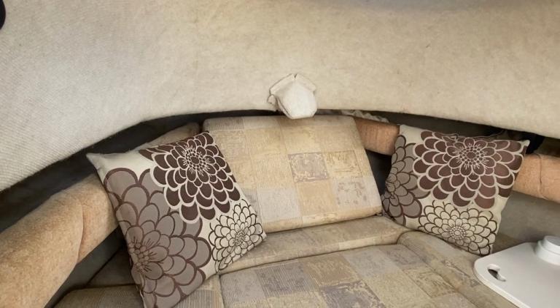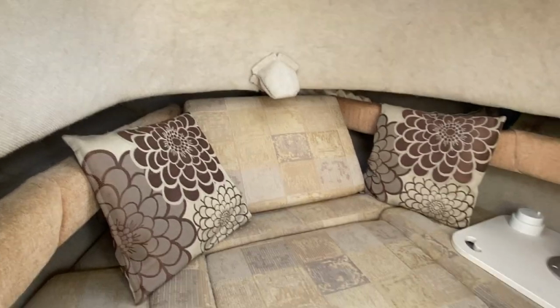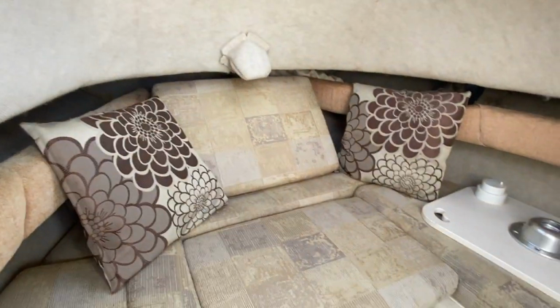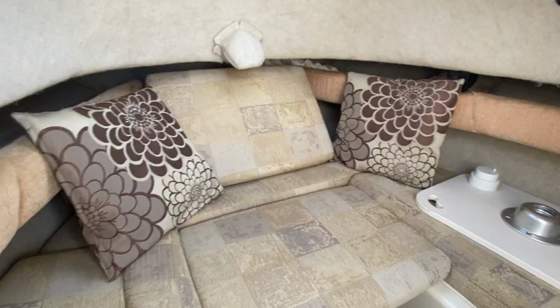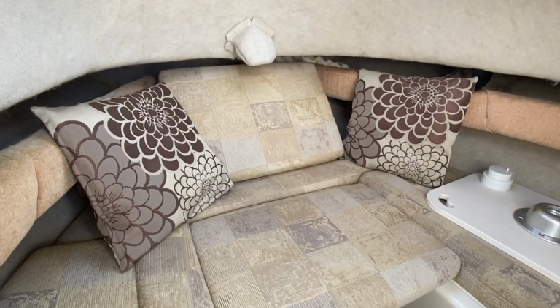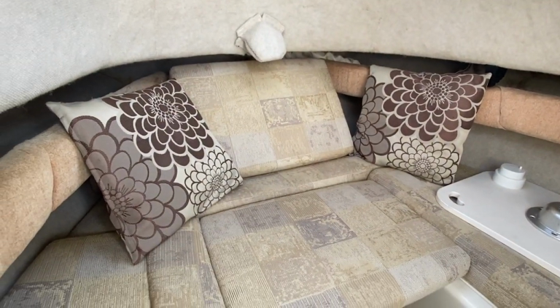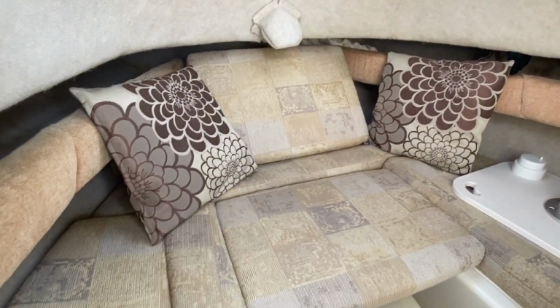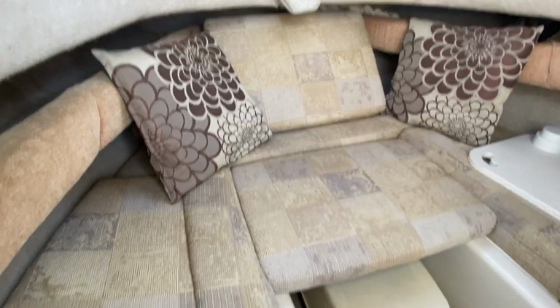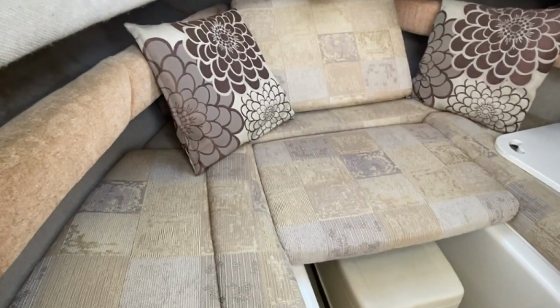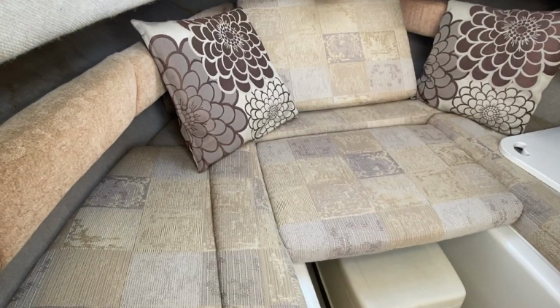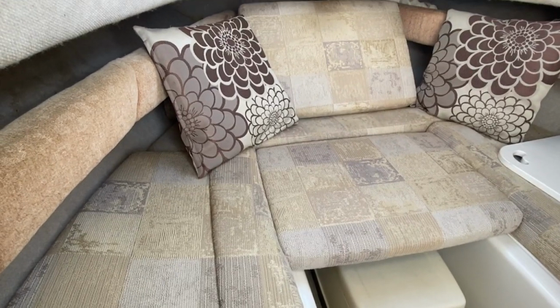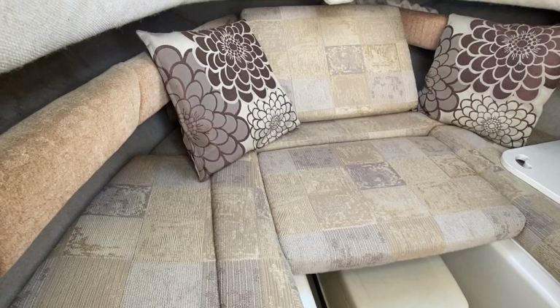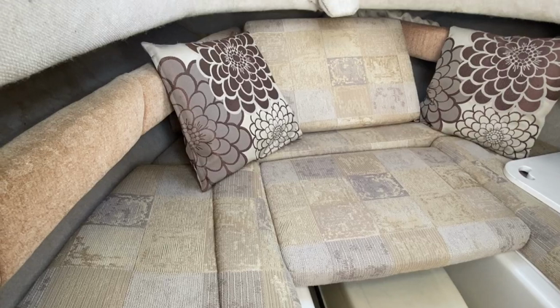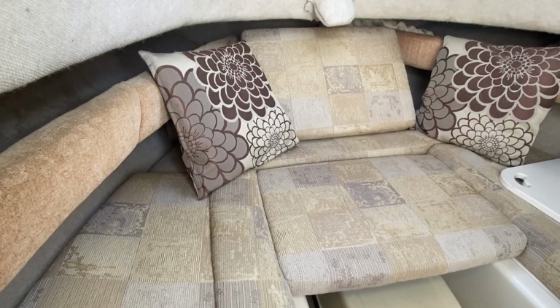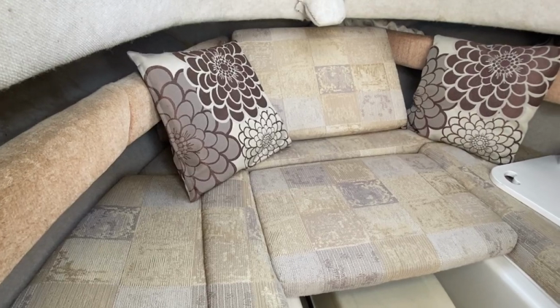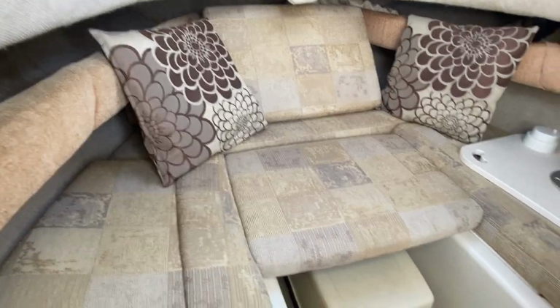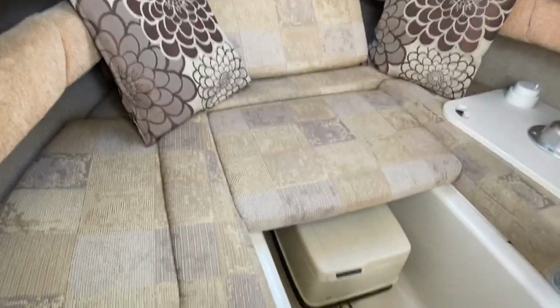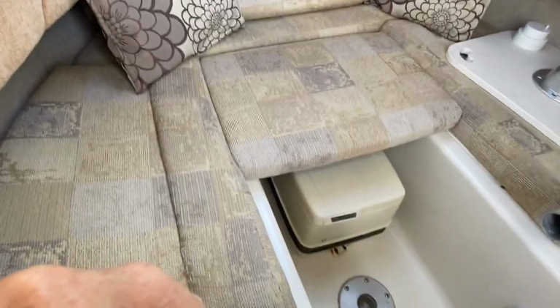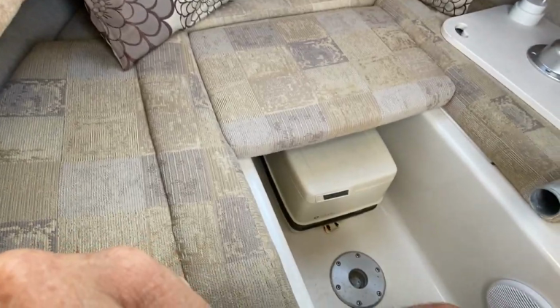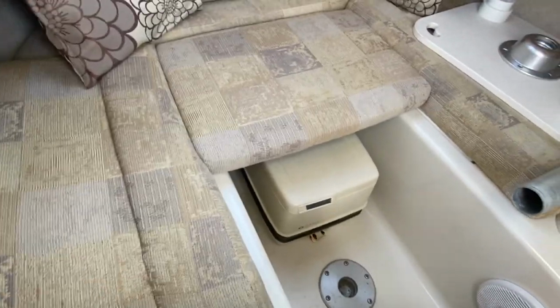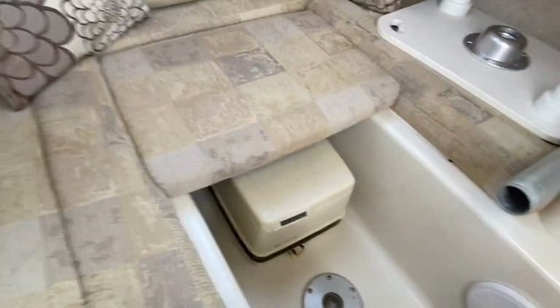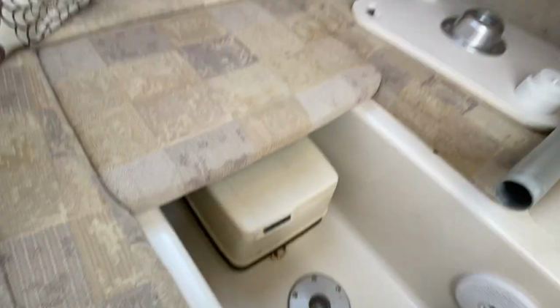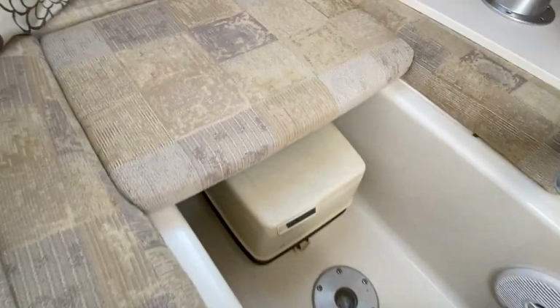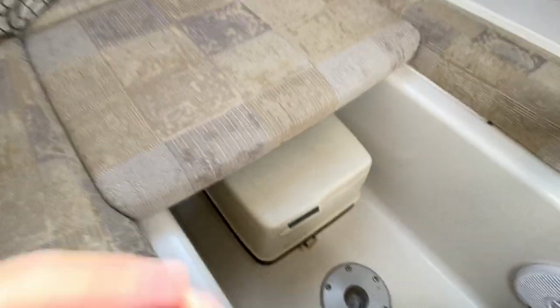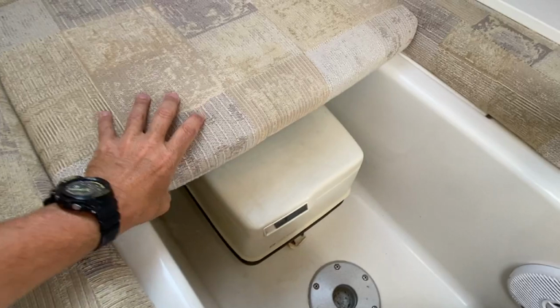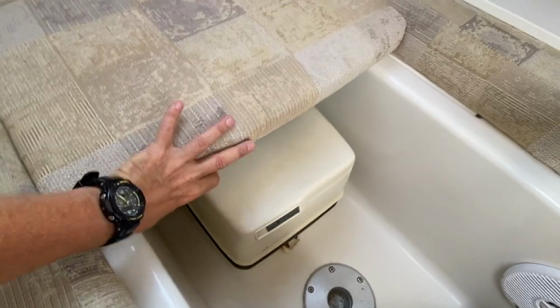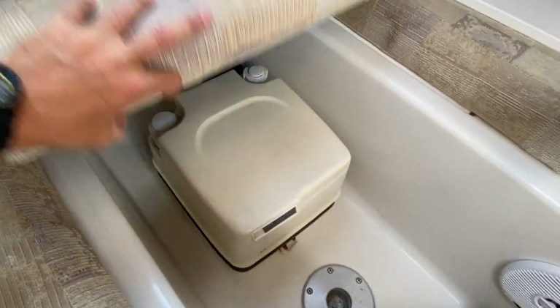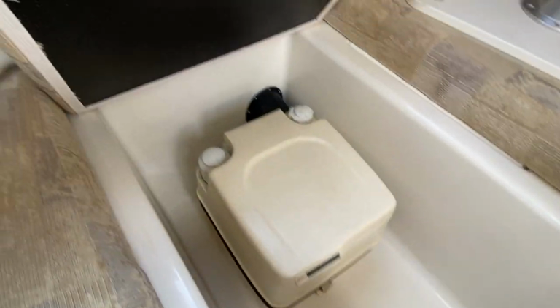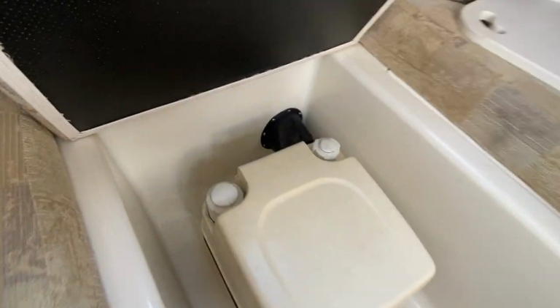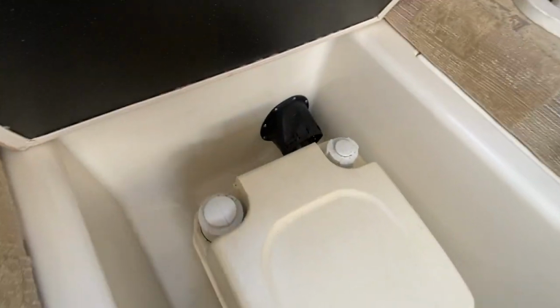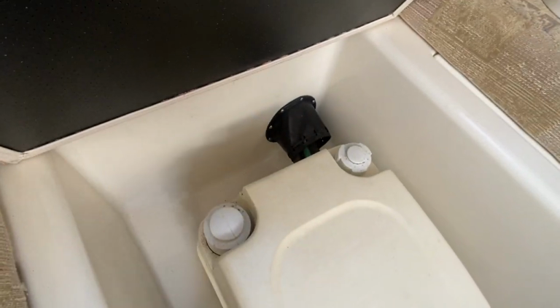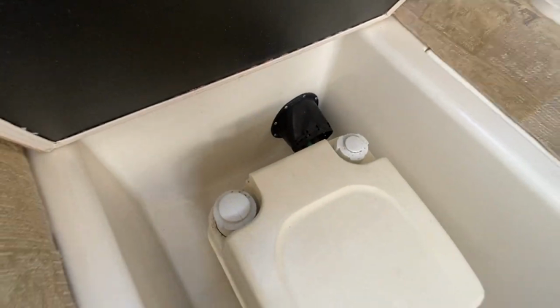I'm just standing by the companionway and as you can see it's quite small but there's quite a lot of features in there for a small boat. You can see there's a small toilet below which is a sea toilet and that is fully plumbed in.